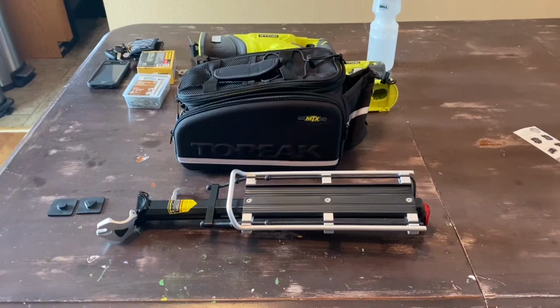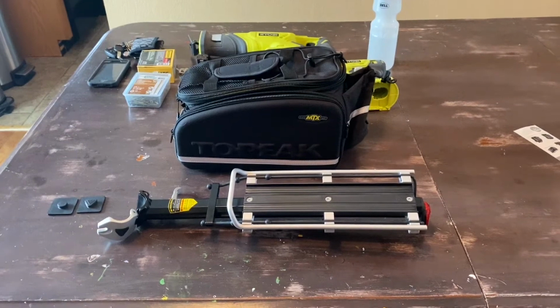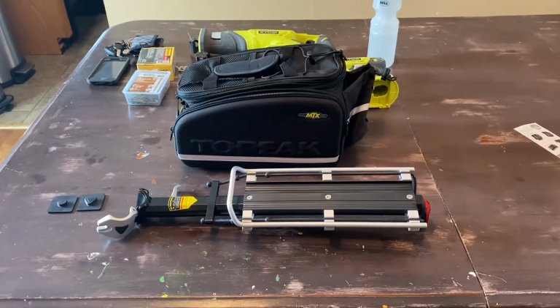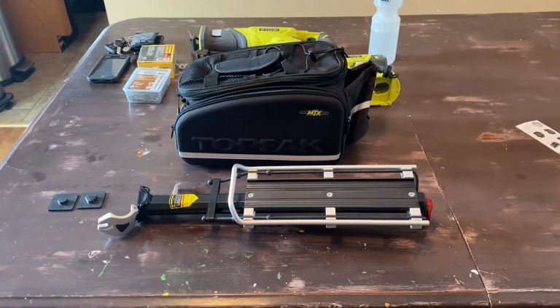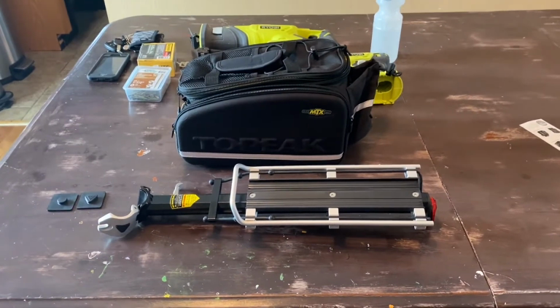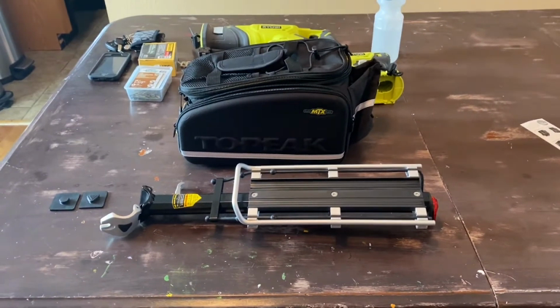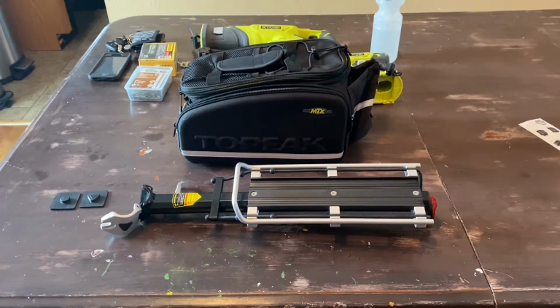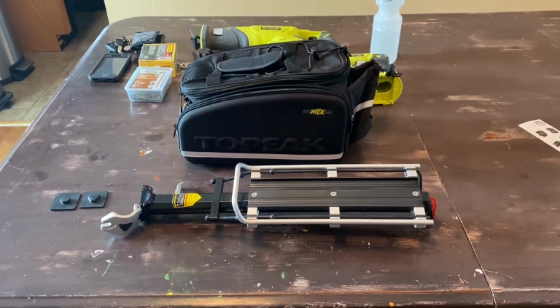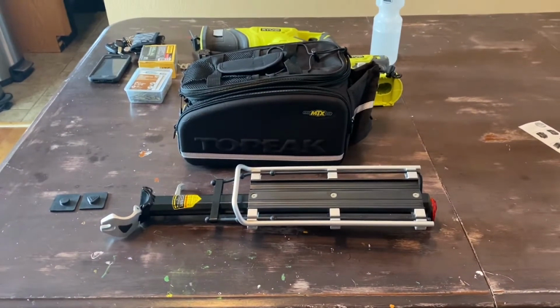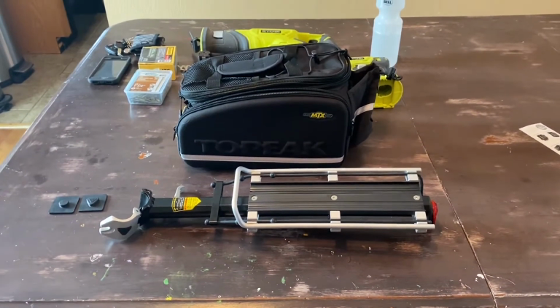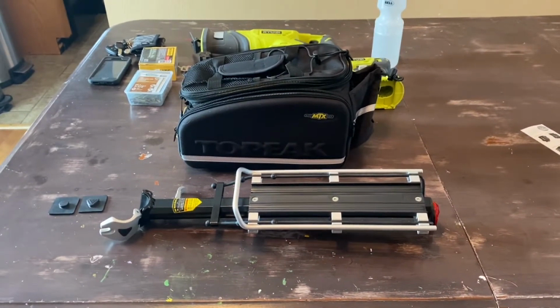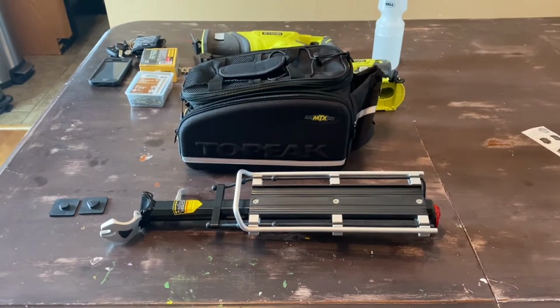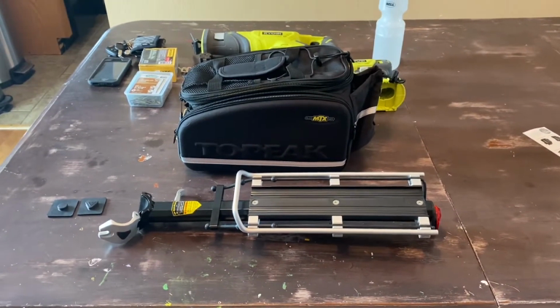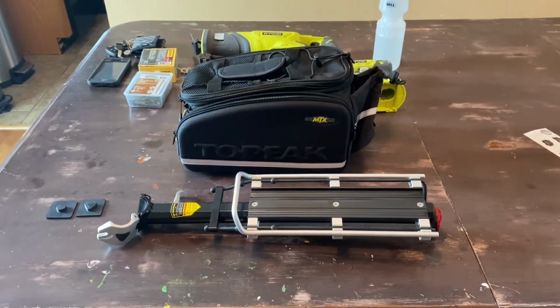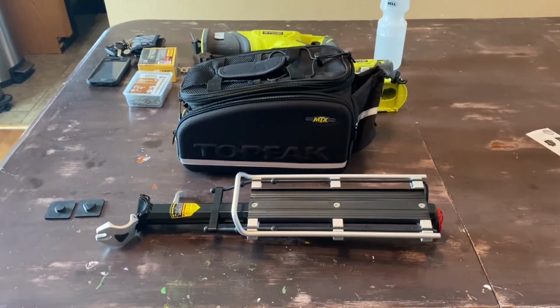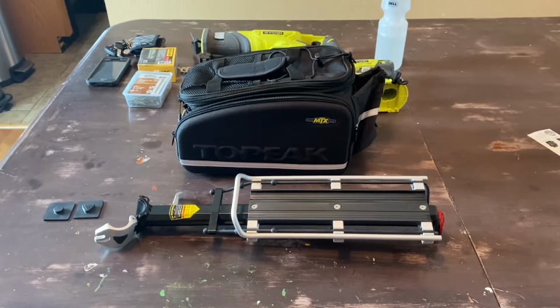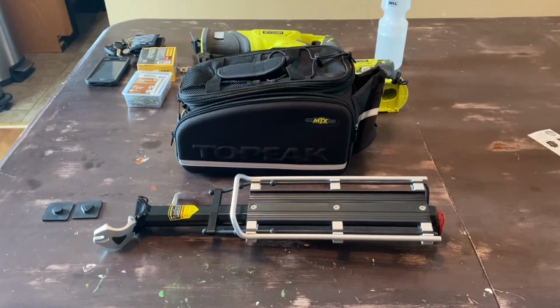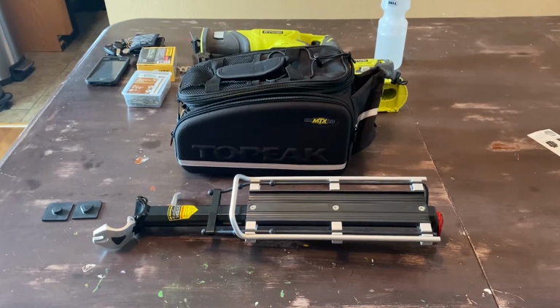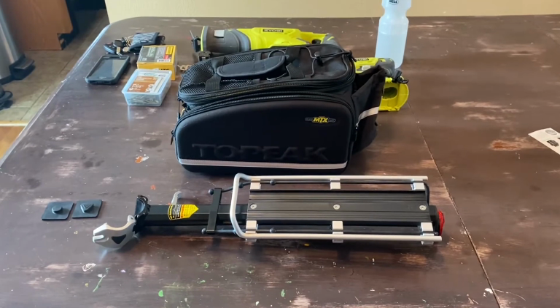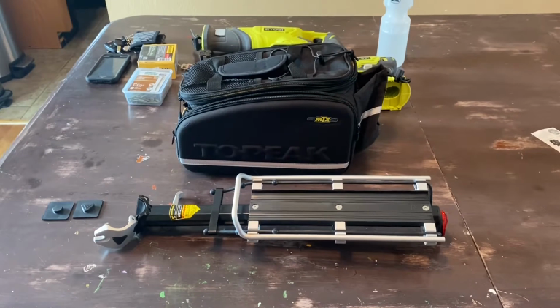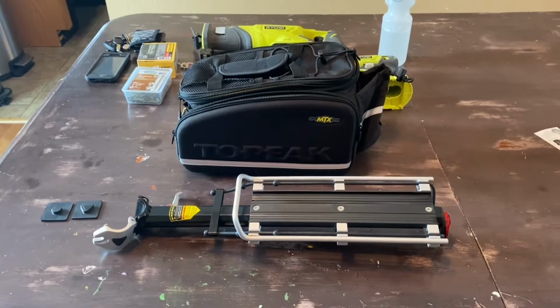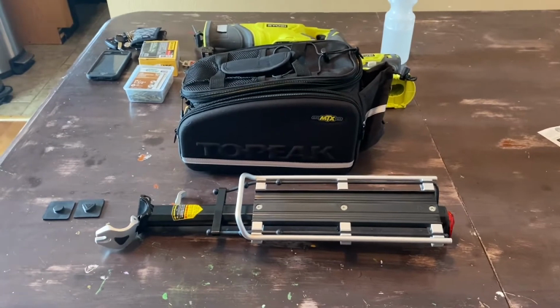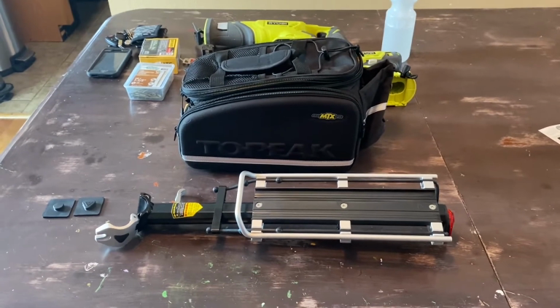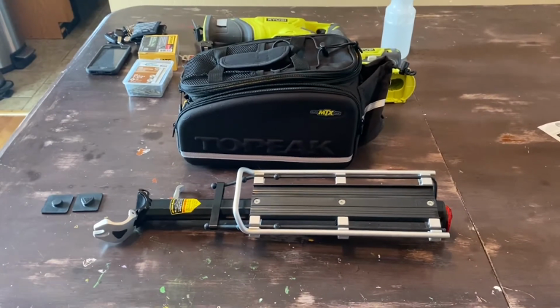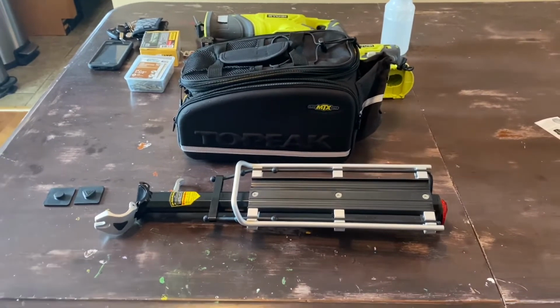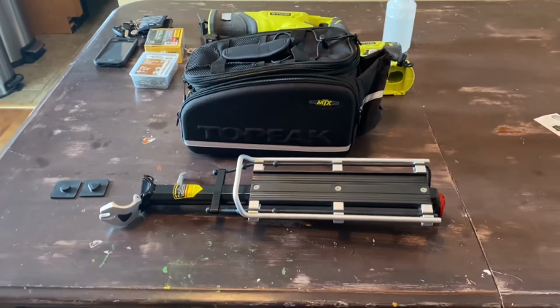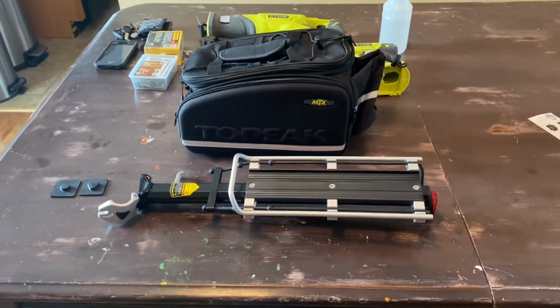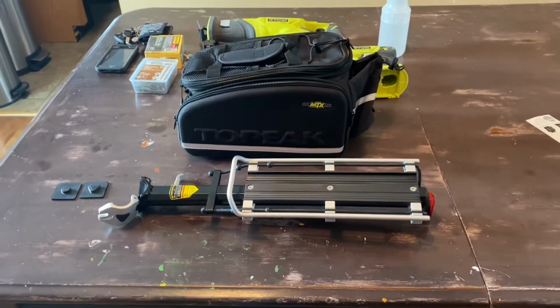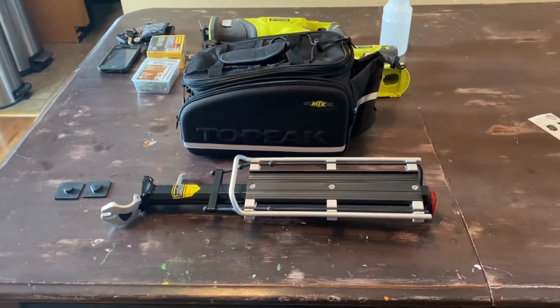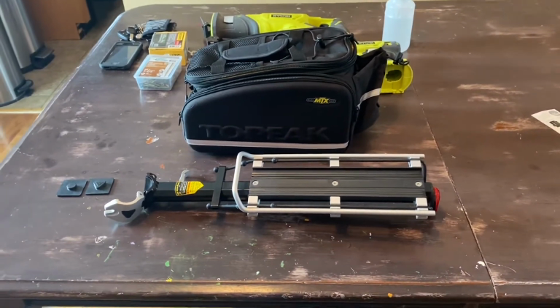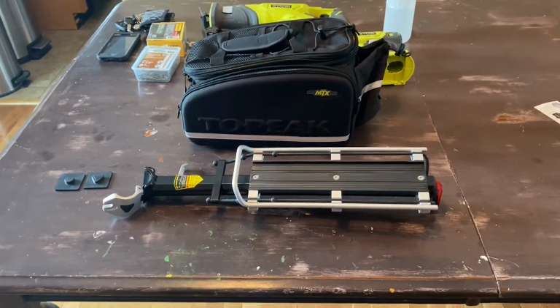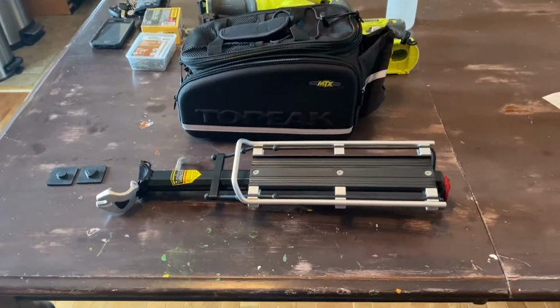I'm going to do a quick review of the Topeak MTX Beam Rack and the Topeak MTX Trunk Bag. I'll show you how they work together.